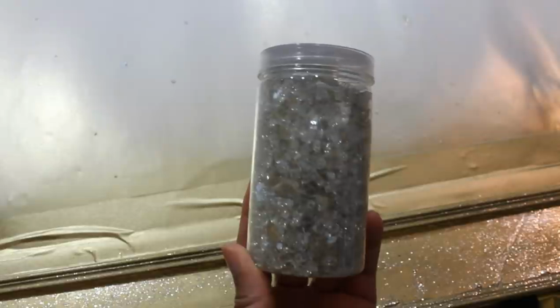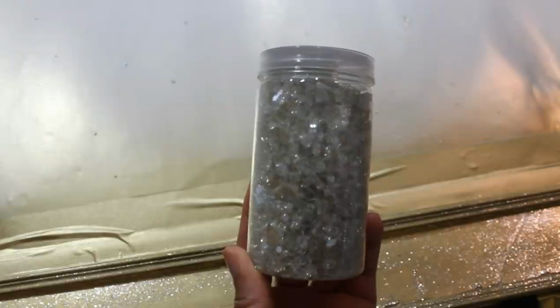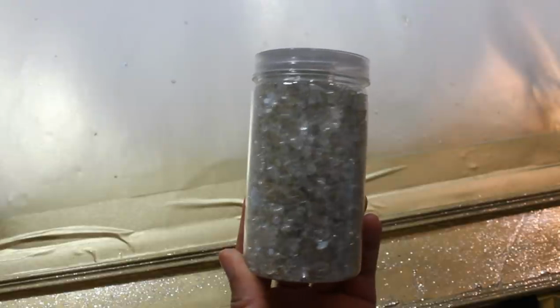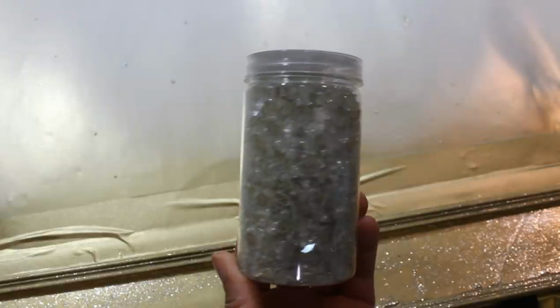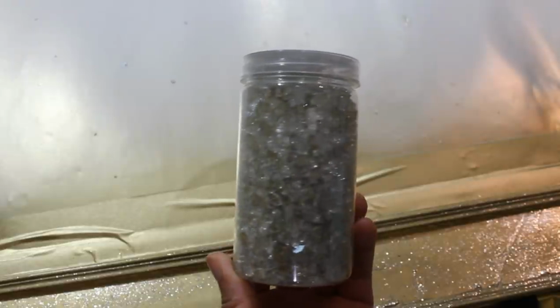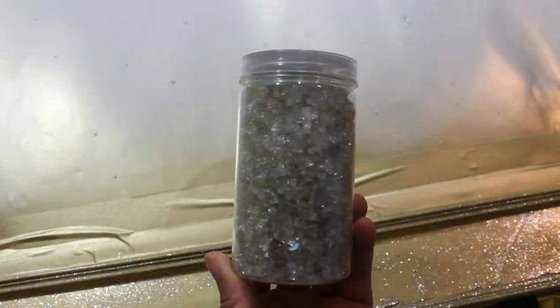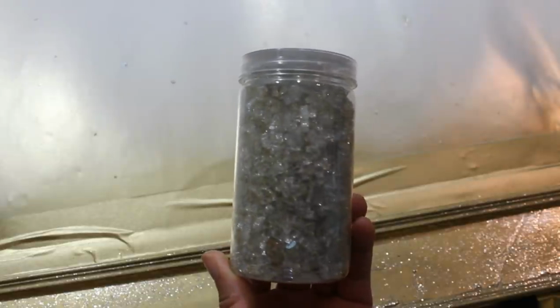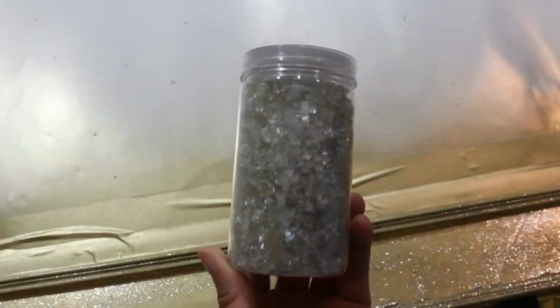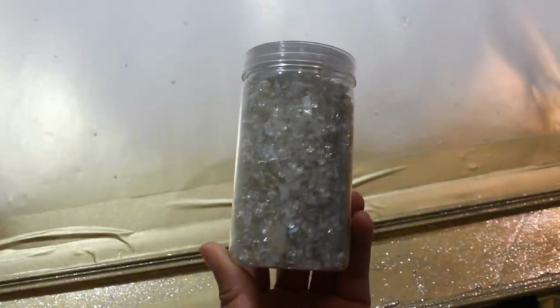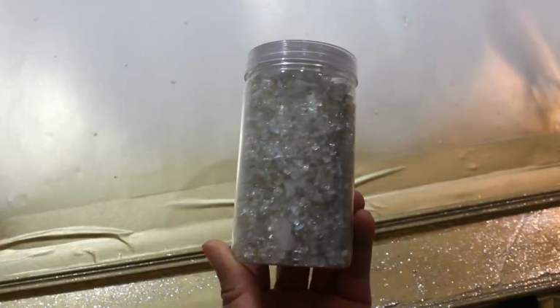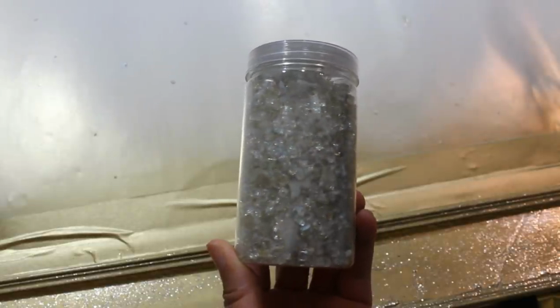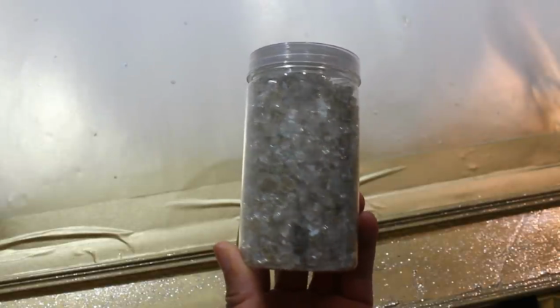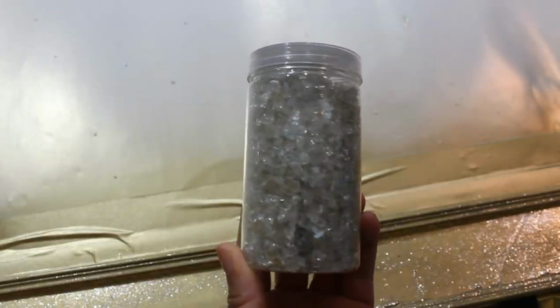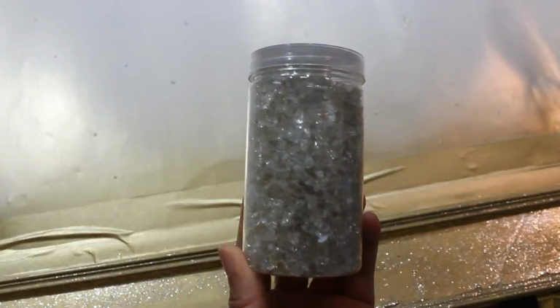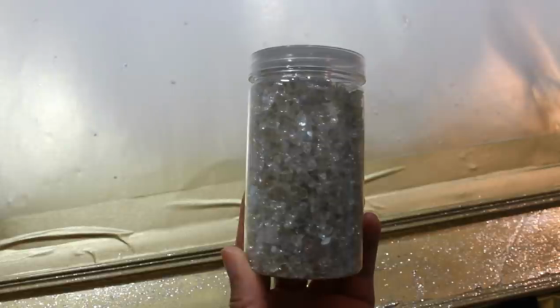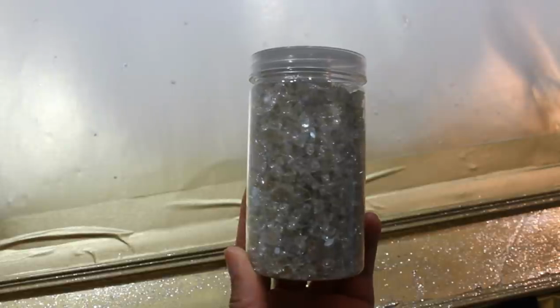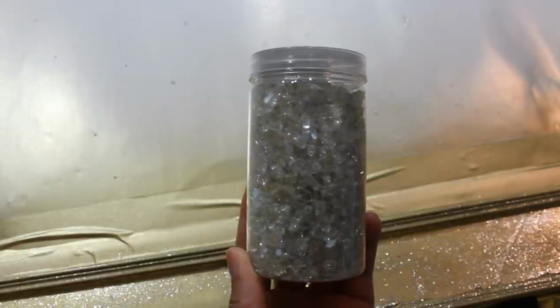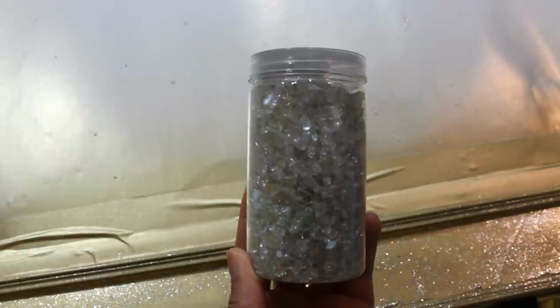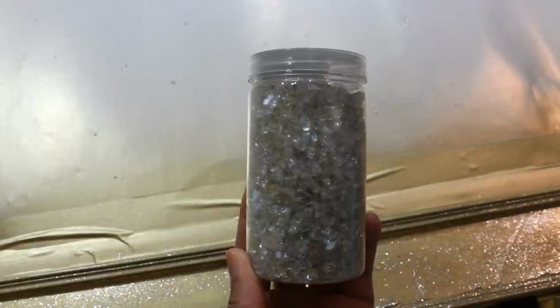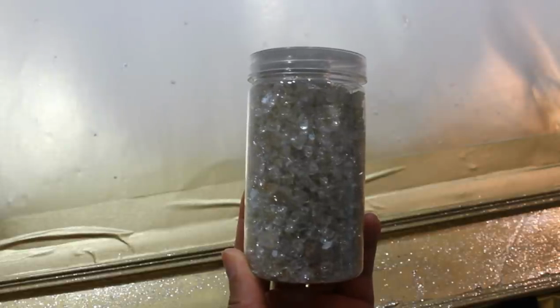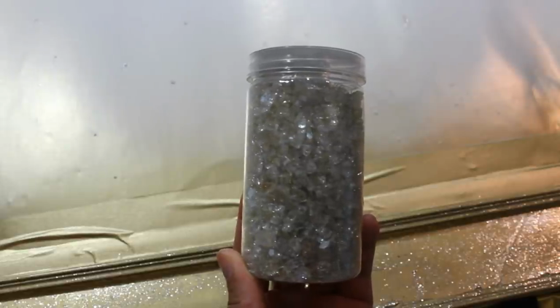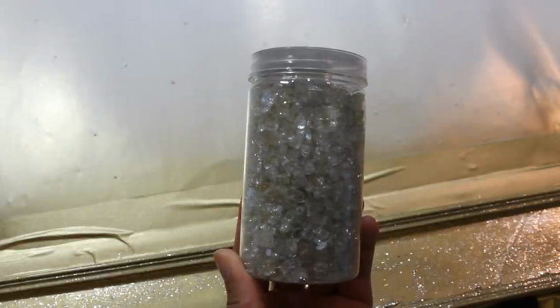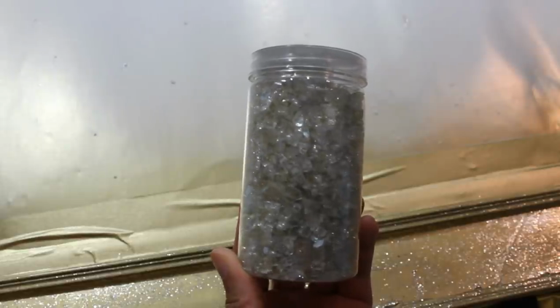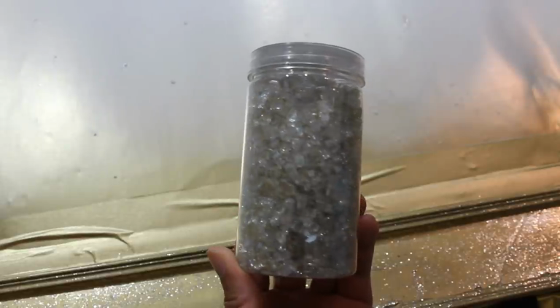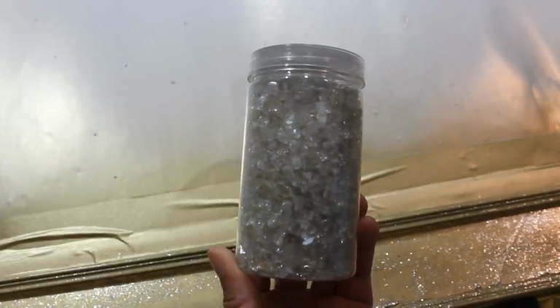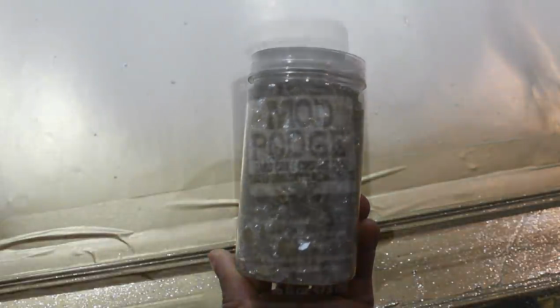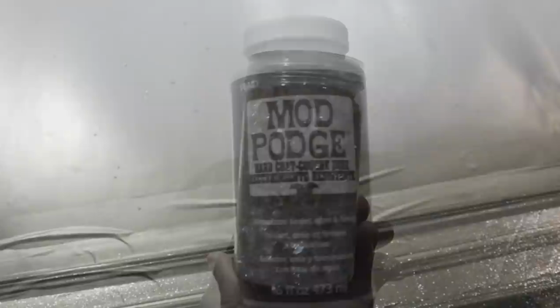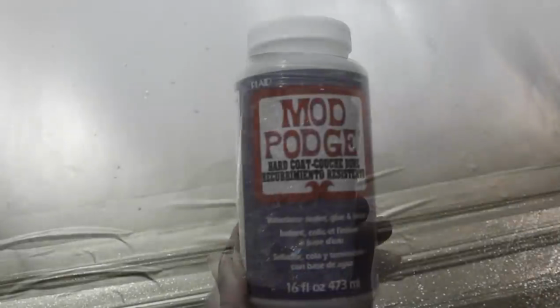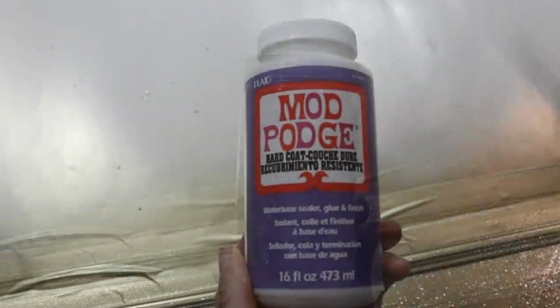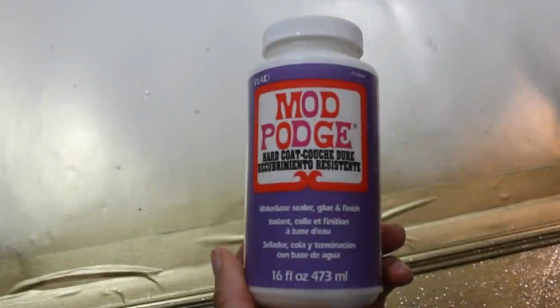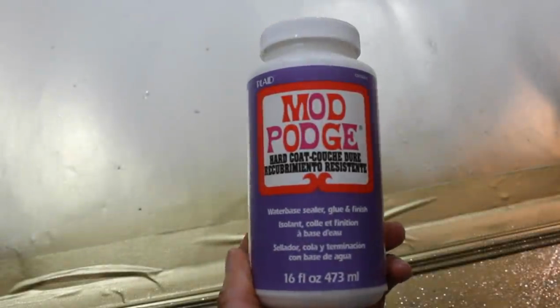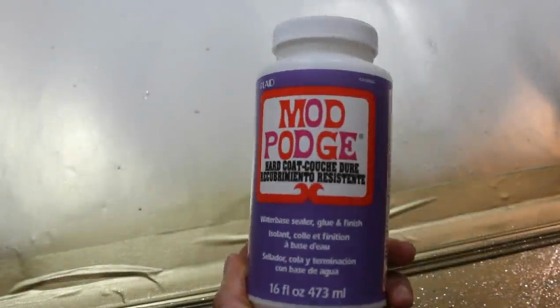Next I'm going to be going in with this crushed glass — it's a tinted golden color — and I picked it up from Michael's, along with the Mod Podge hard coat kind.